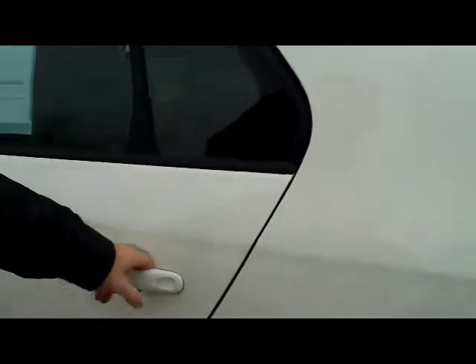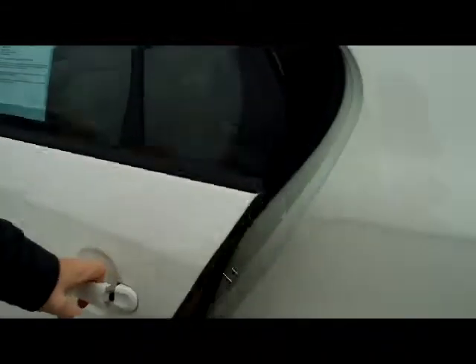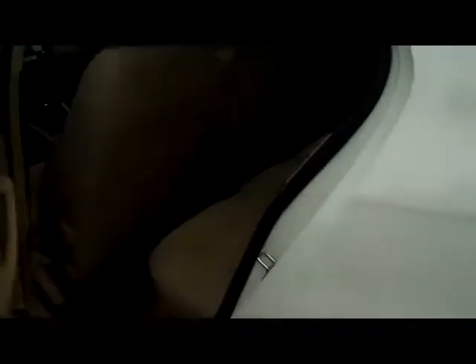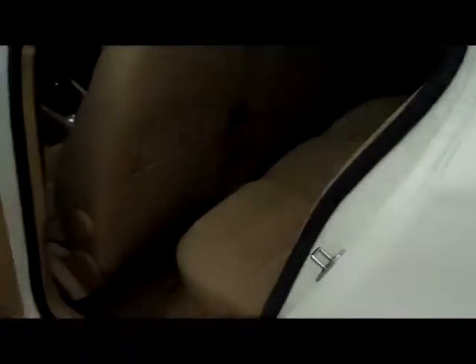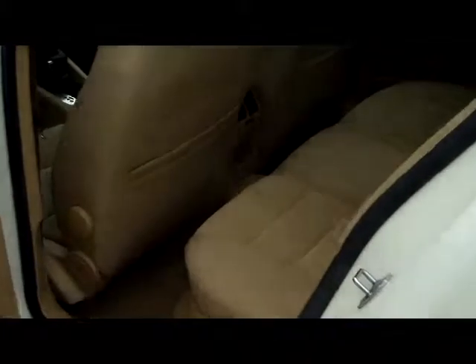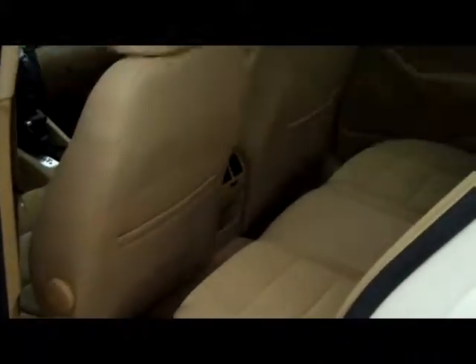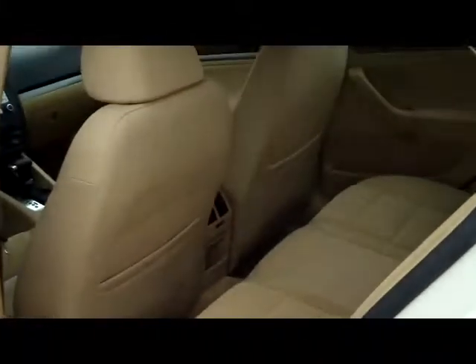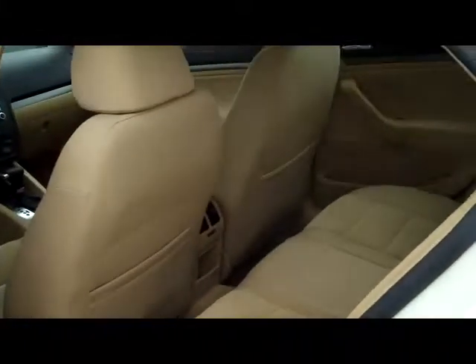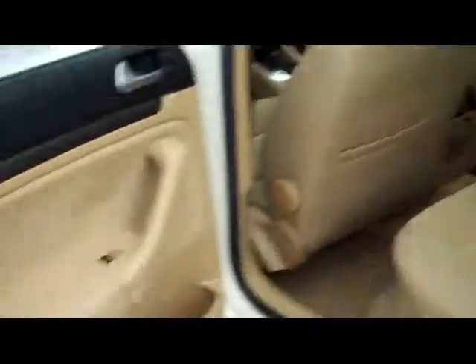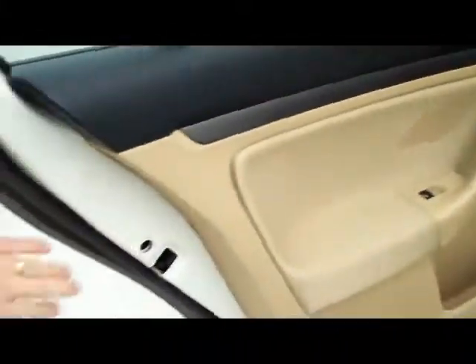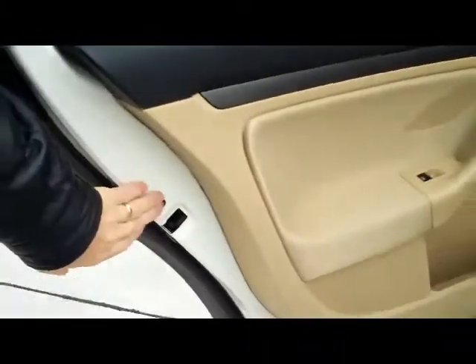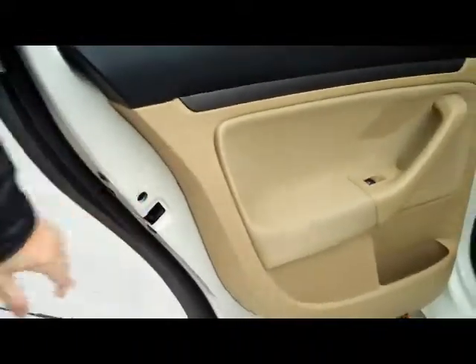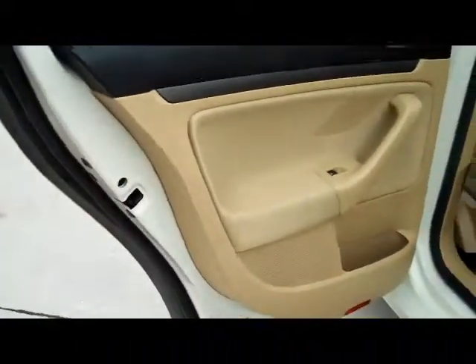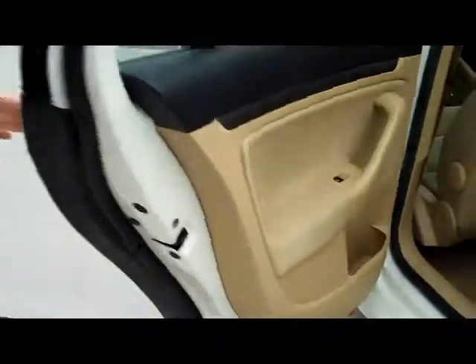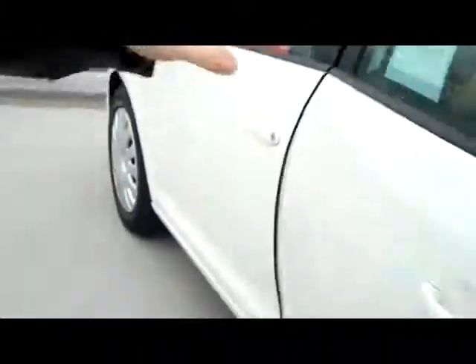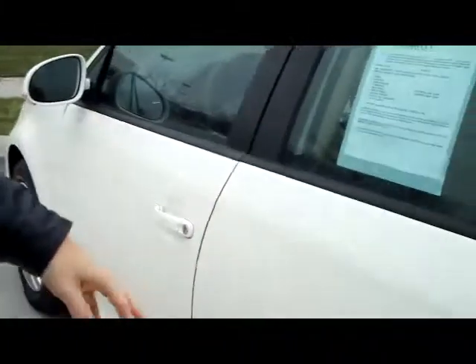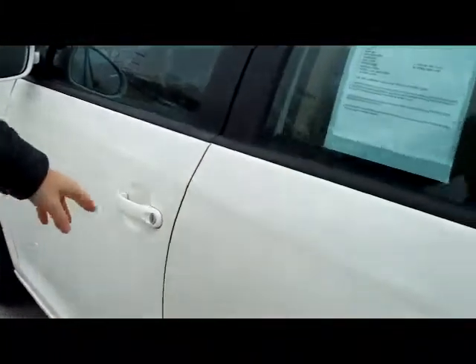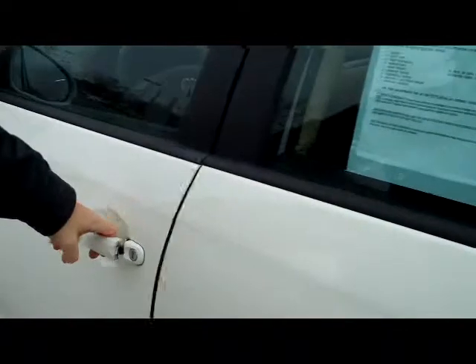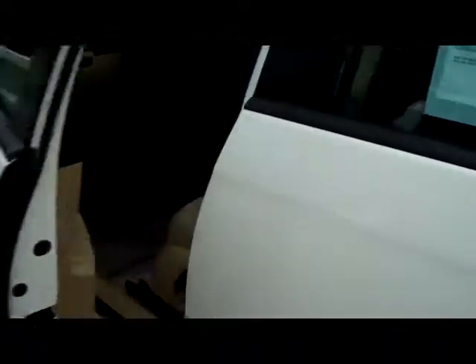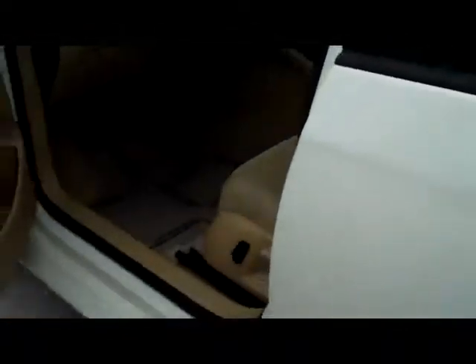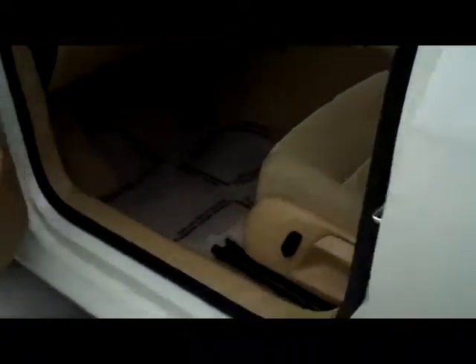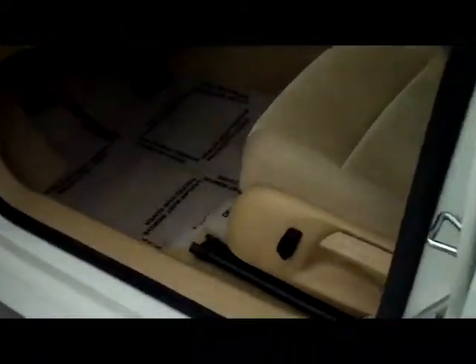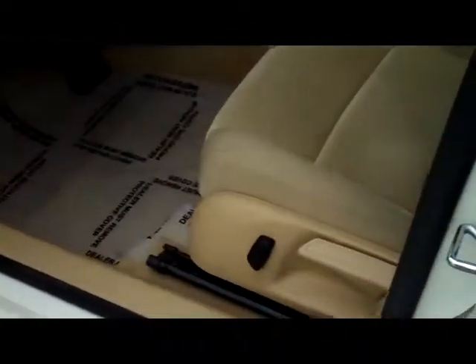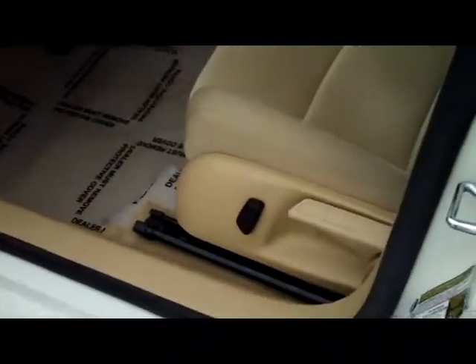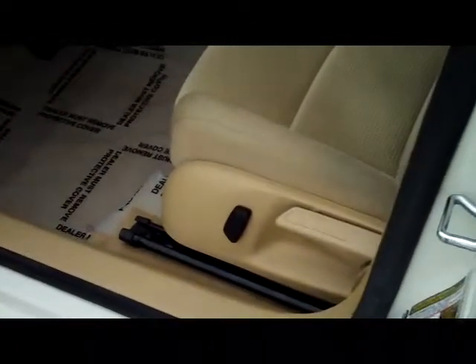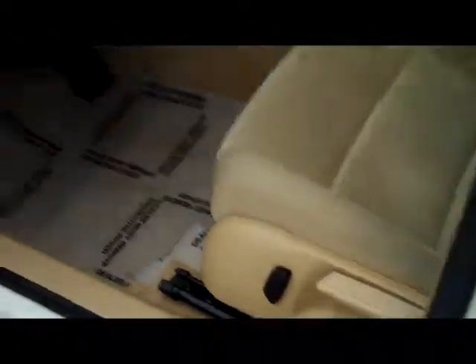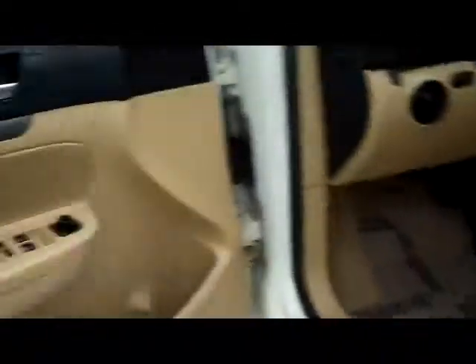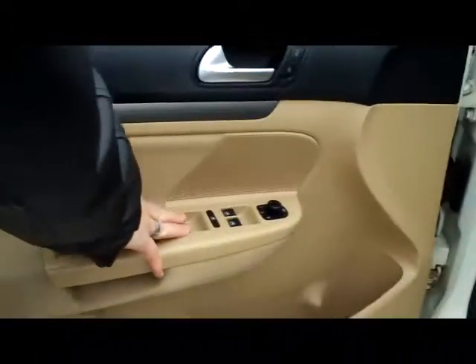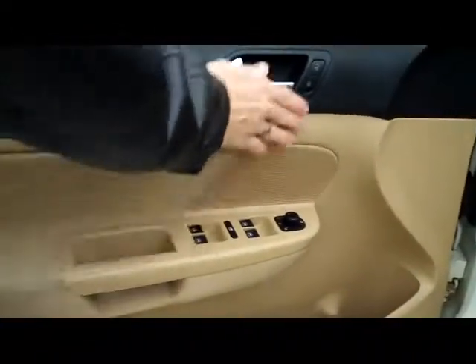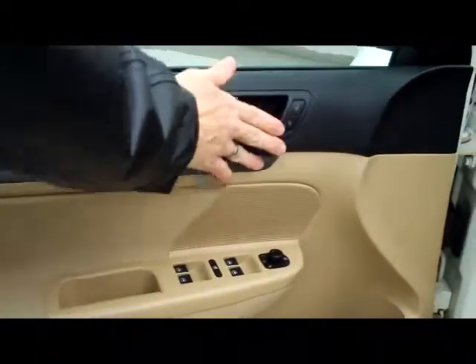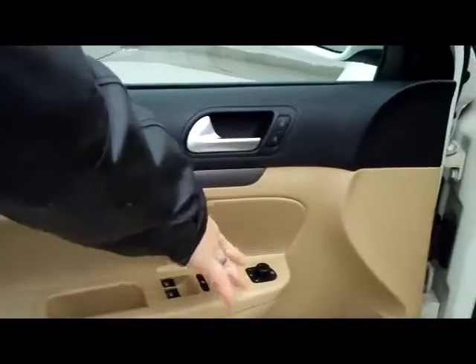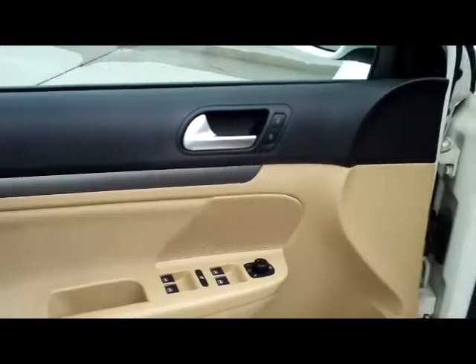Lots of leg room, seating for up to 5, and it does have the child security door locks. You have the power seat, power windows, power locks, and power mirrors.